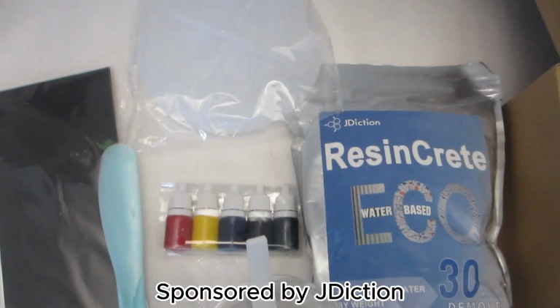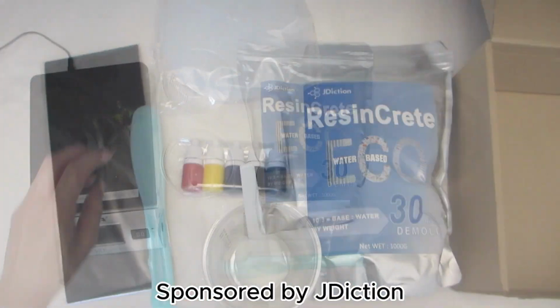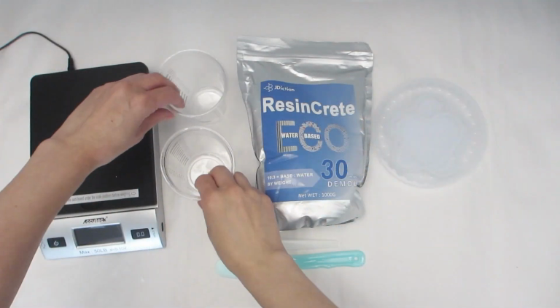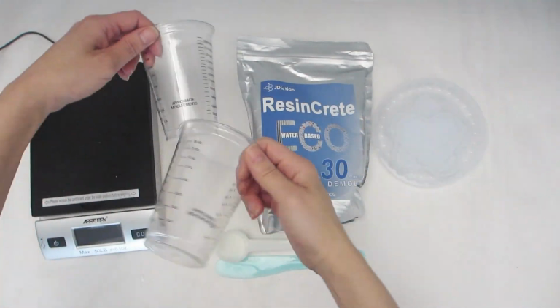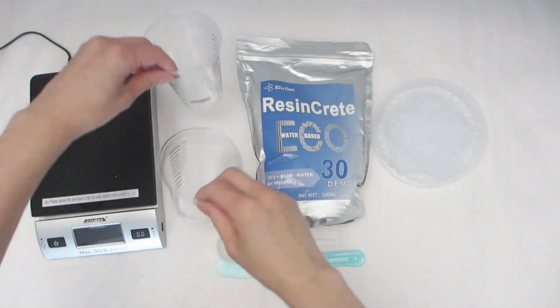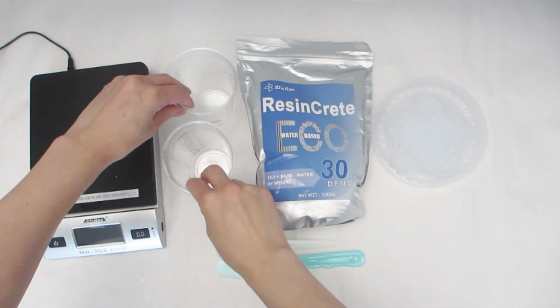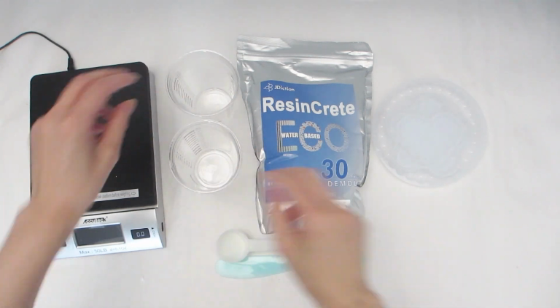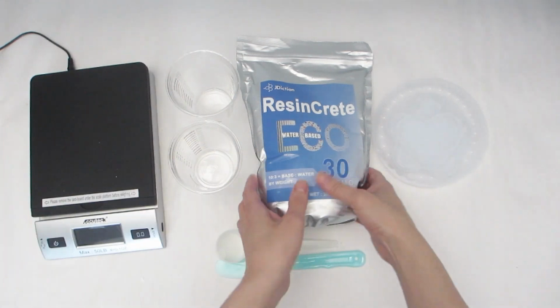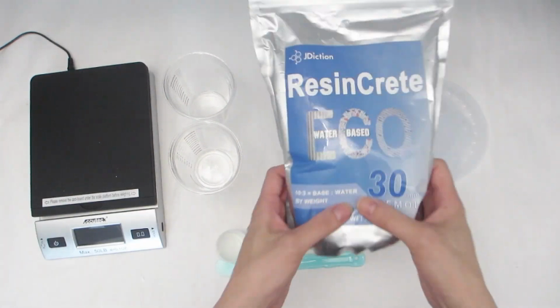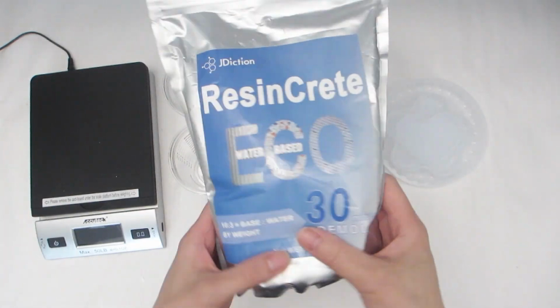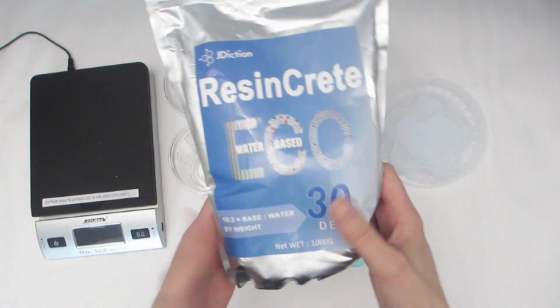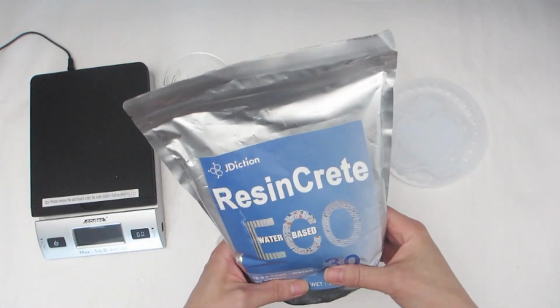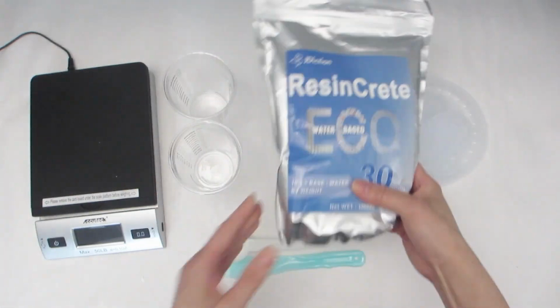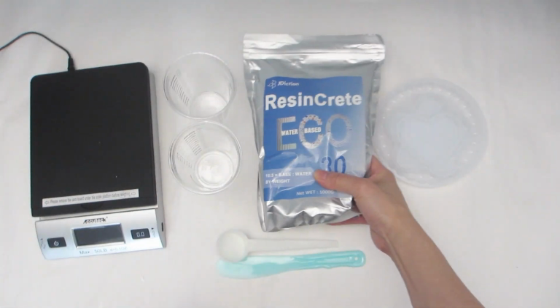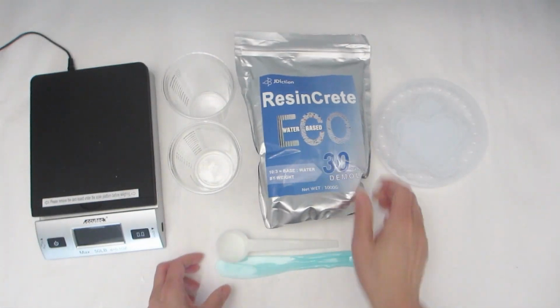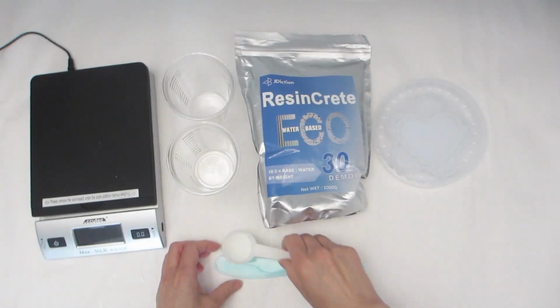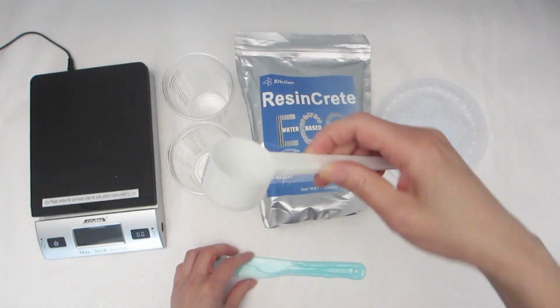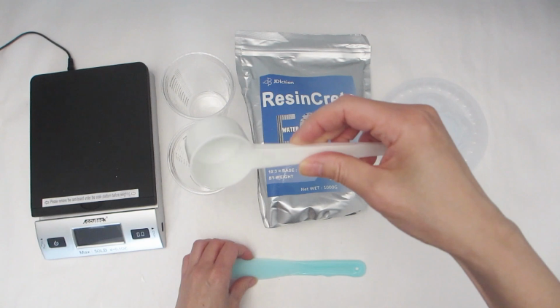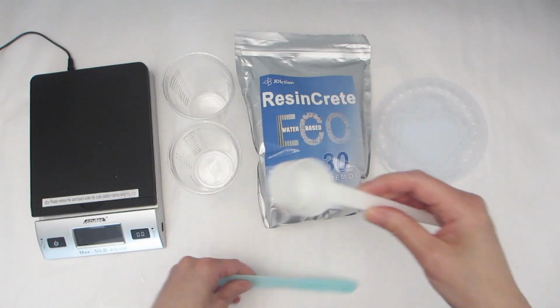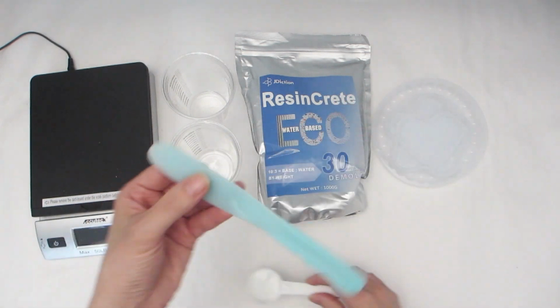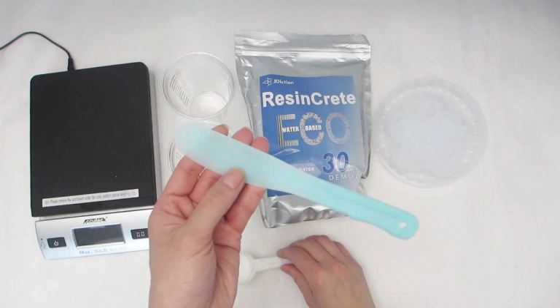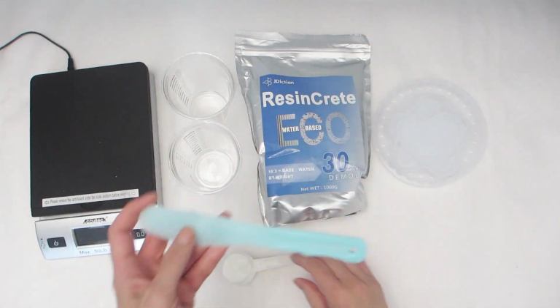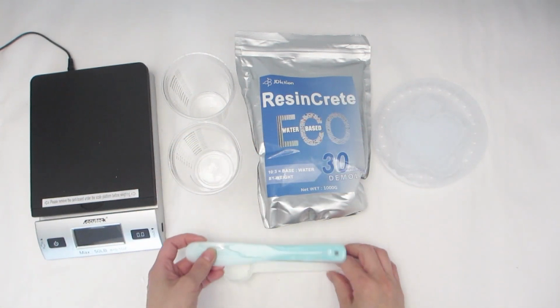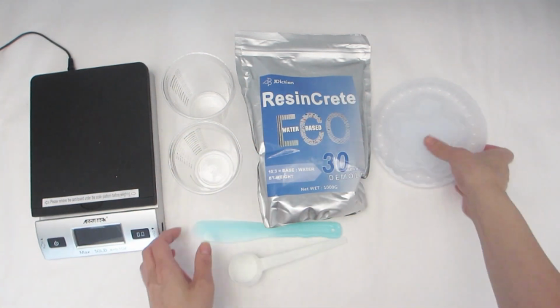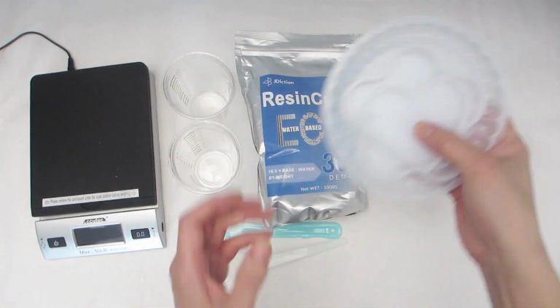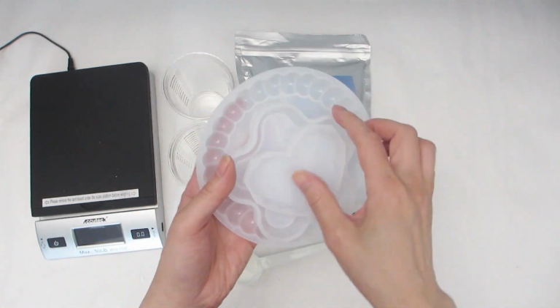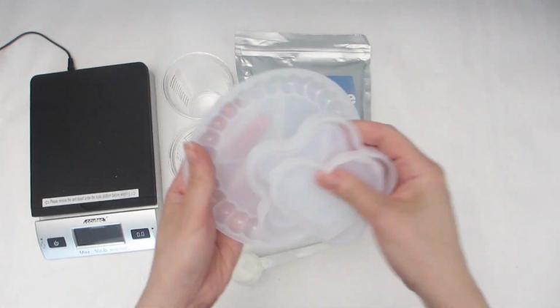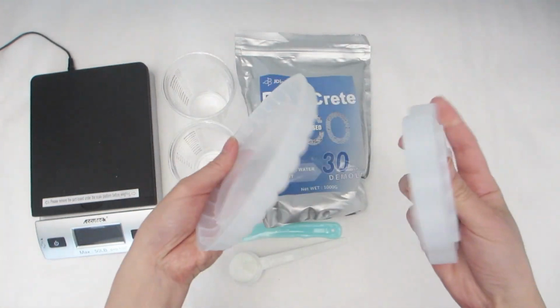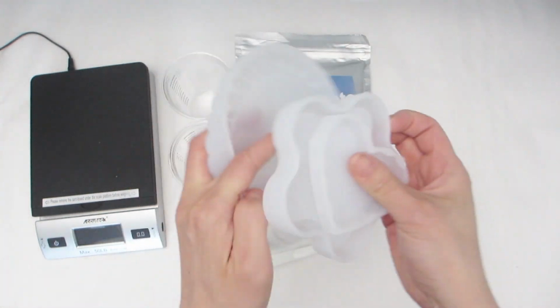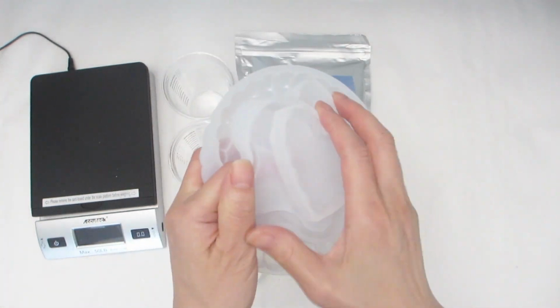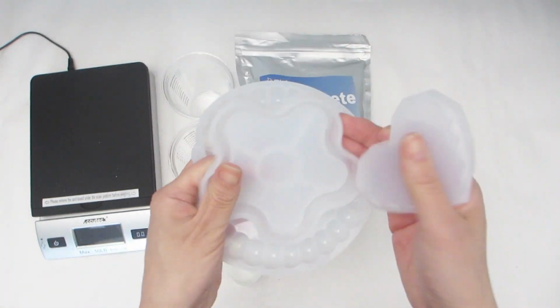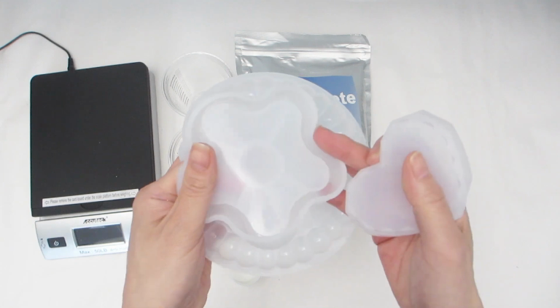First, I want to make sure I have everything I need in the kit. We have two plastic cups, a one kilogram bag of Resincrete powder, a scoop, a spatula, and three different molds.